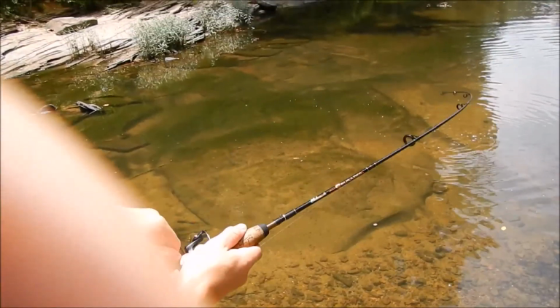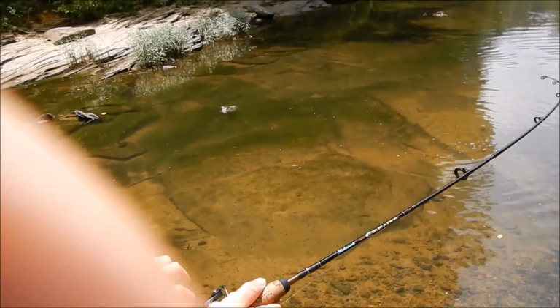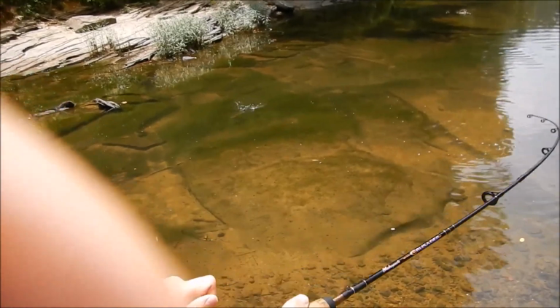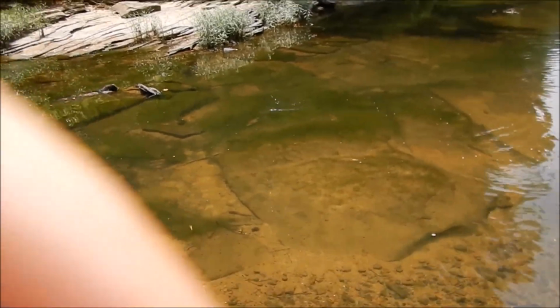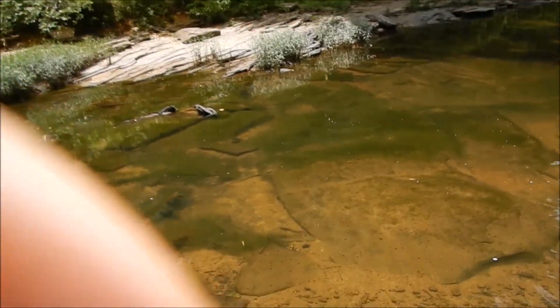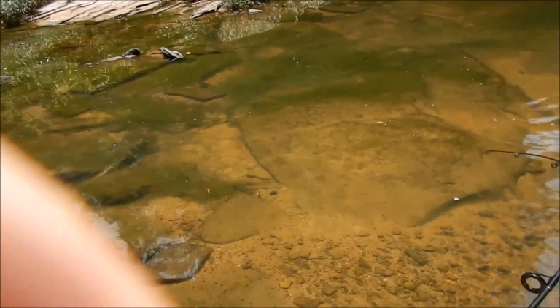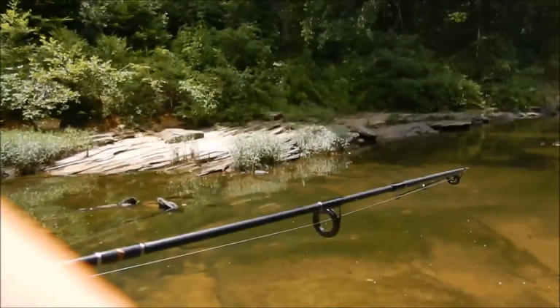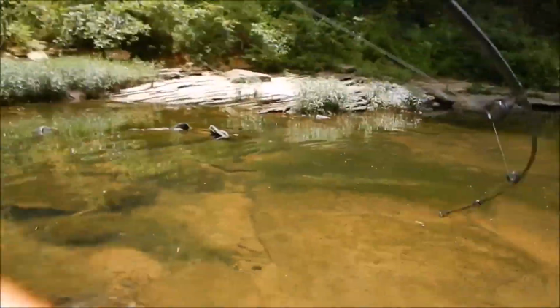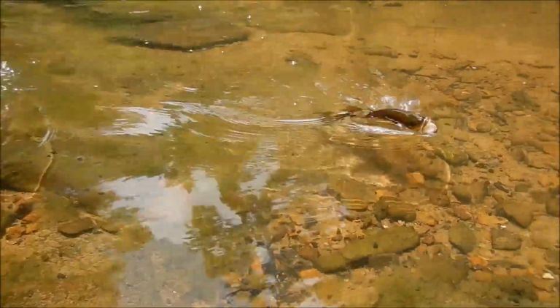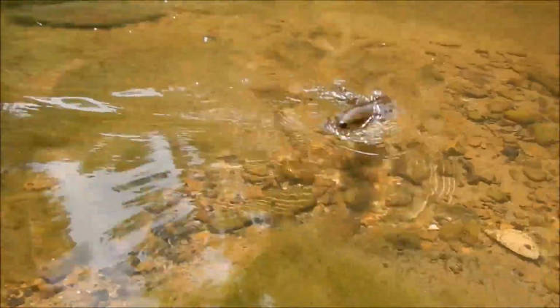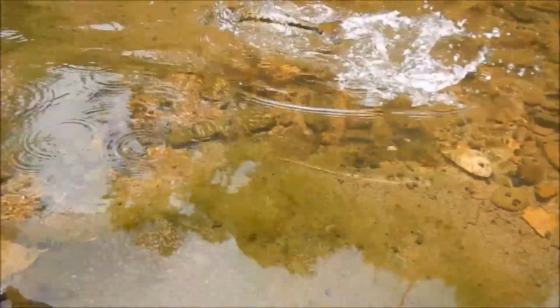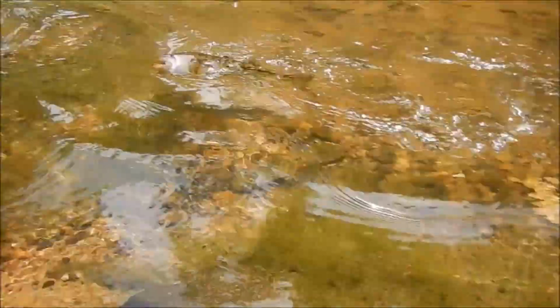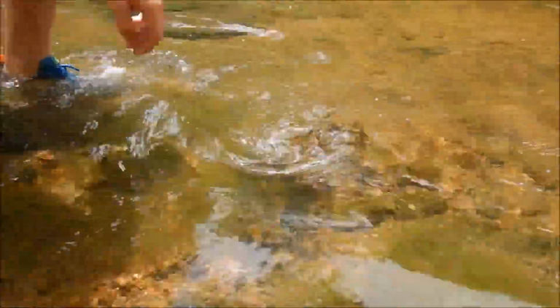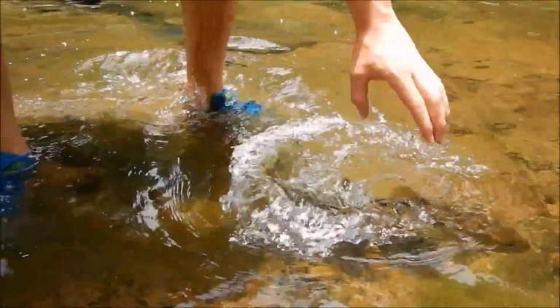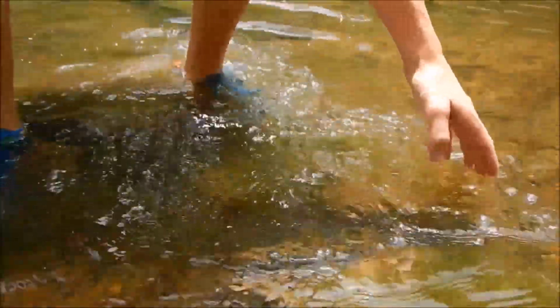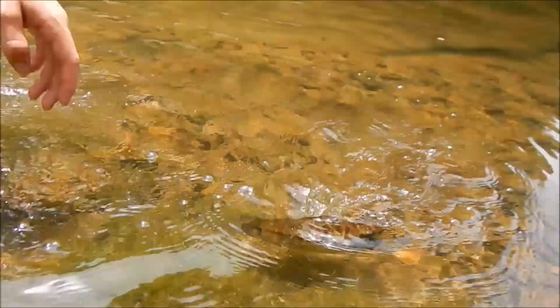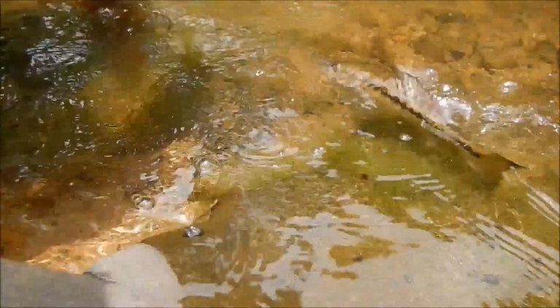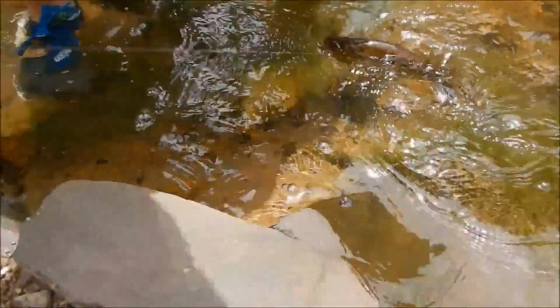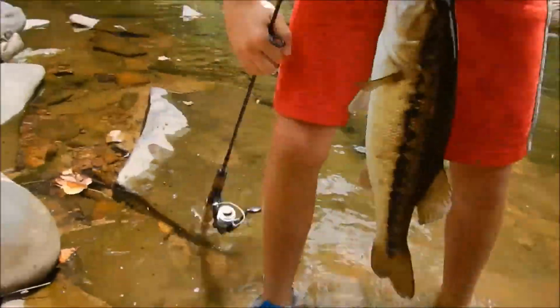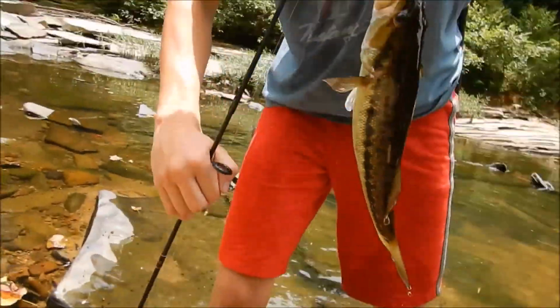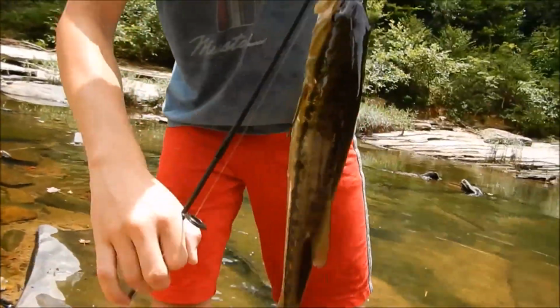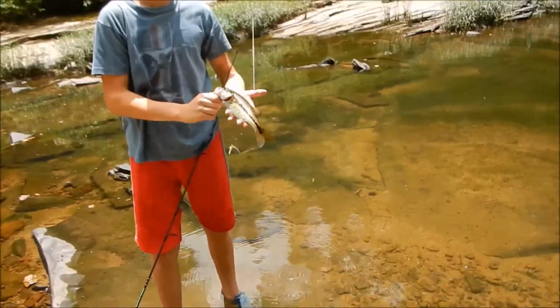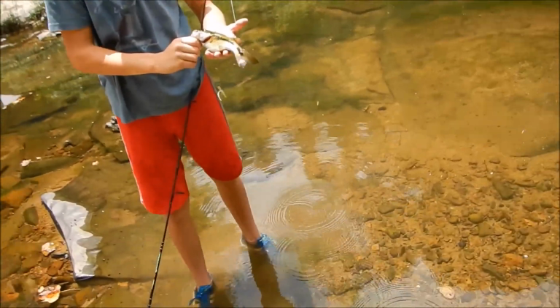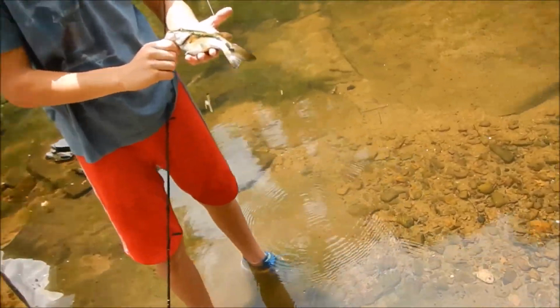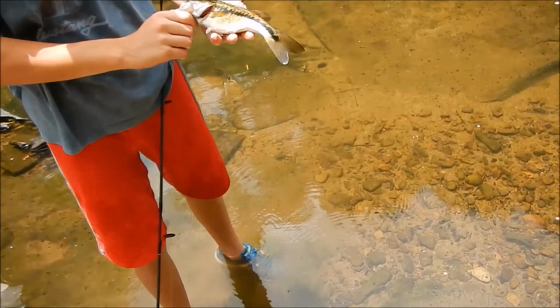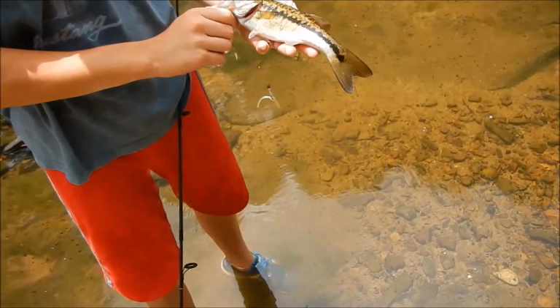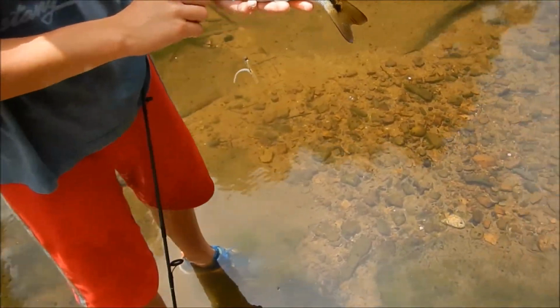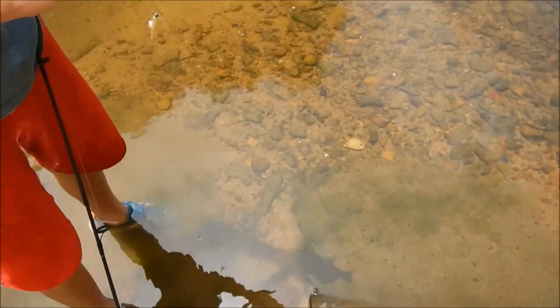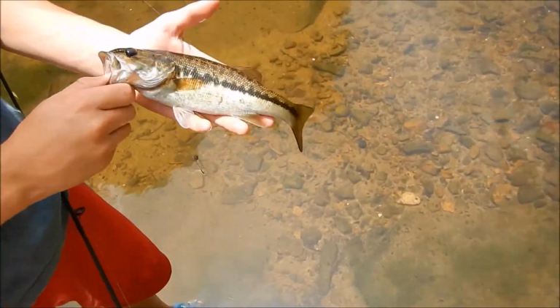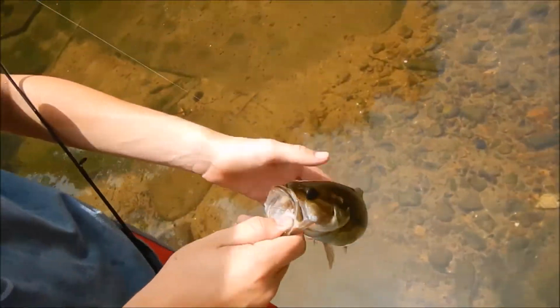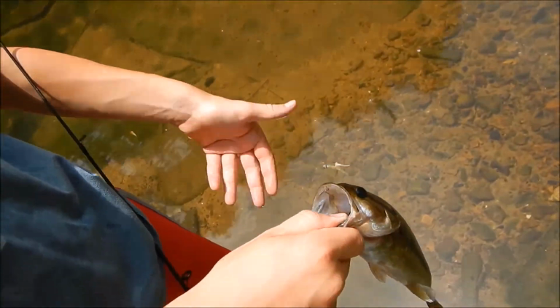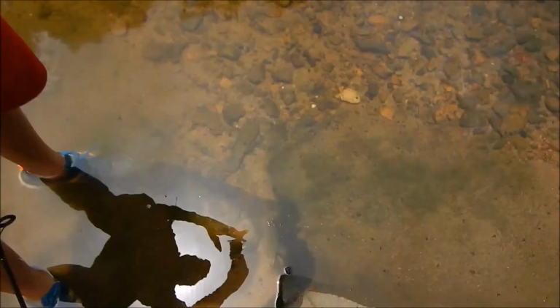Oh, I got it. Check that out, look at that. That's nice, about a pound. He's a really nice little guy.